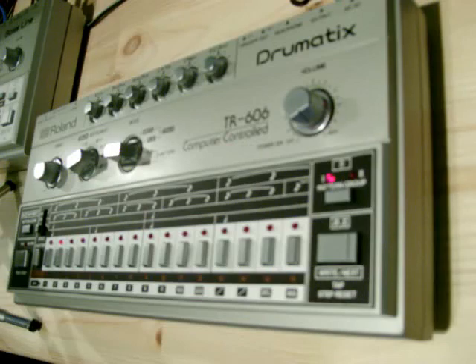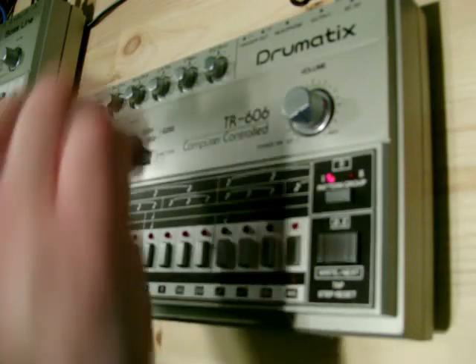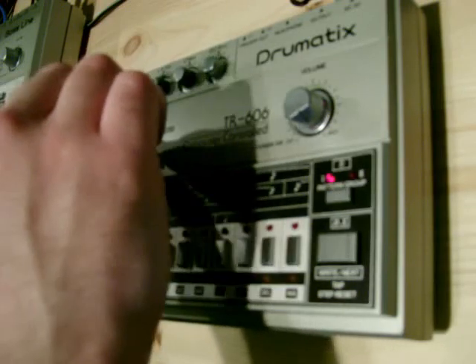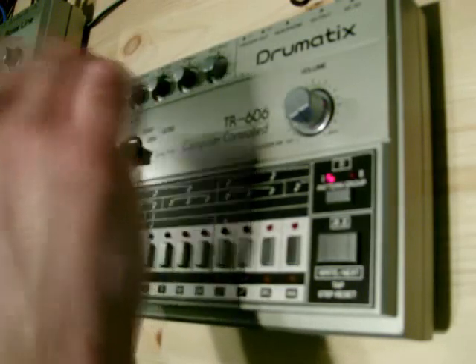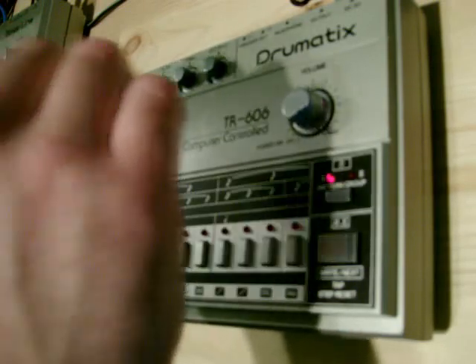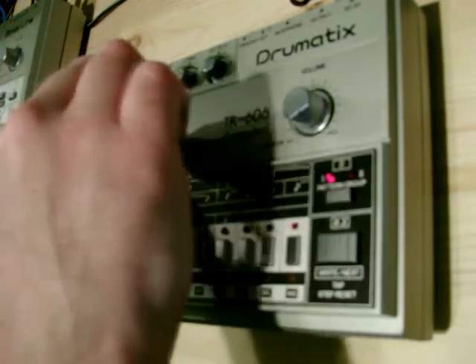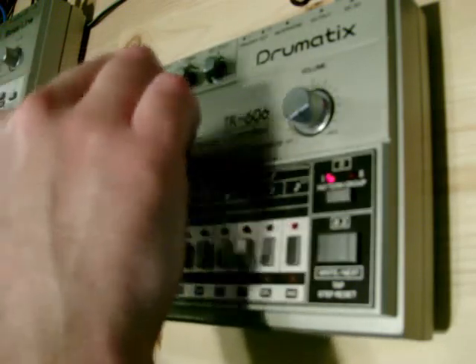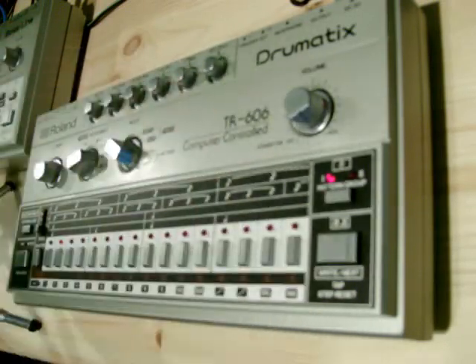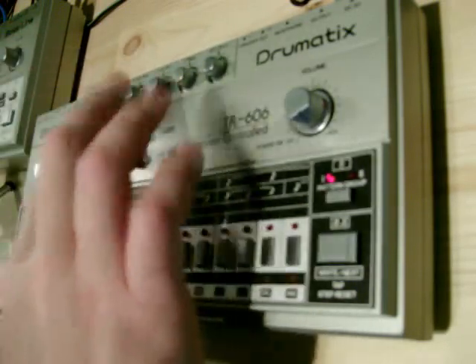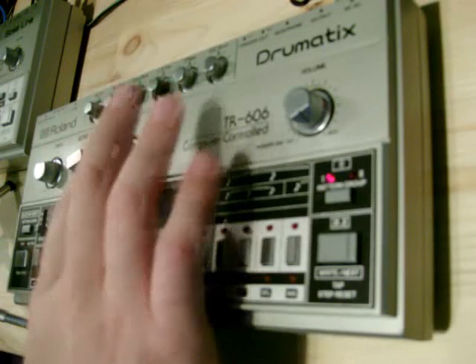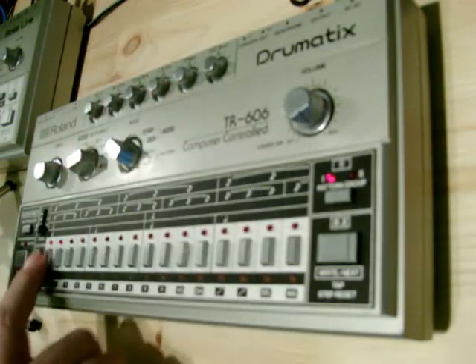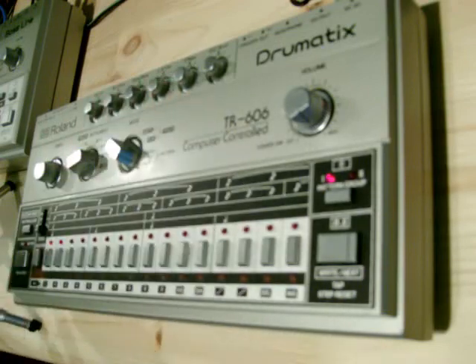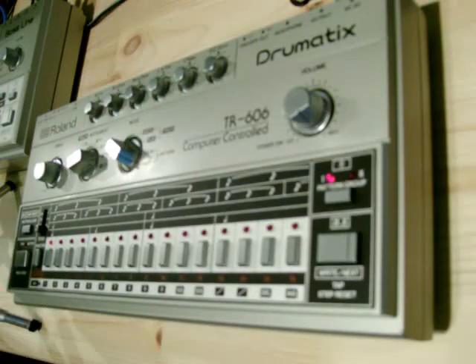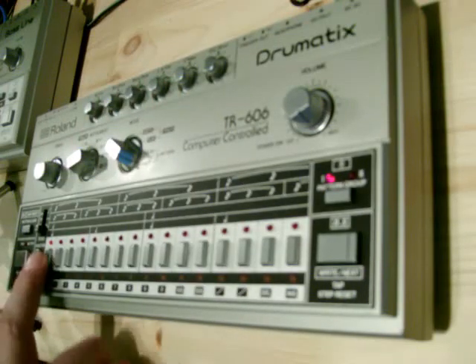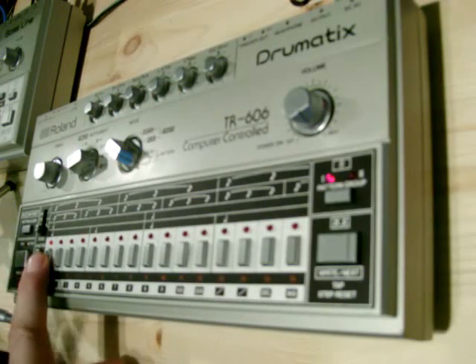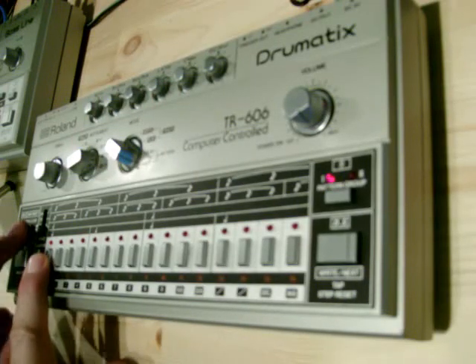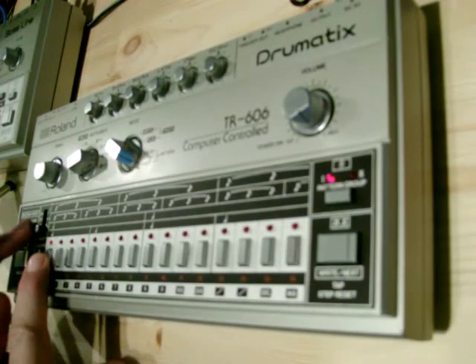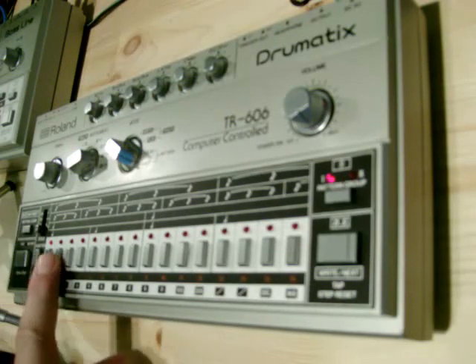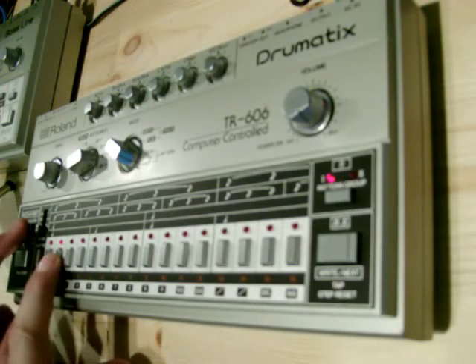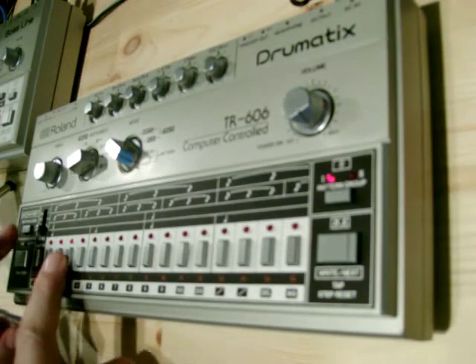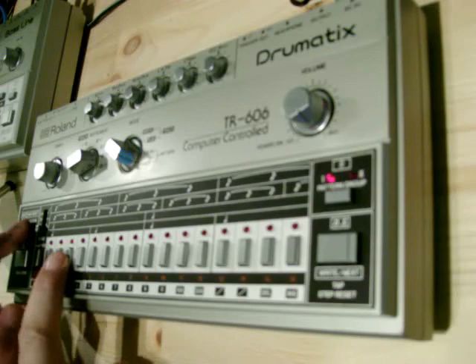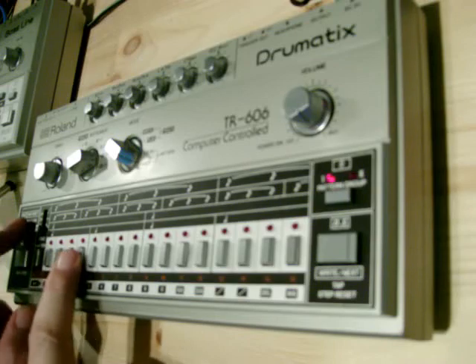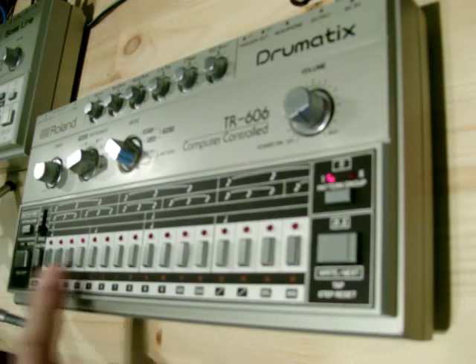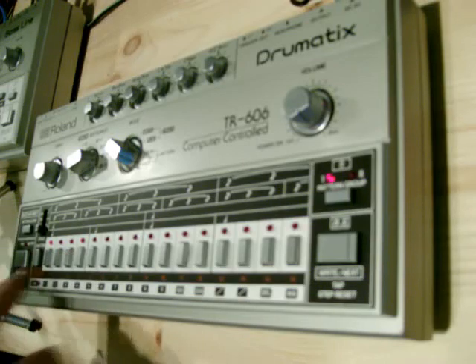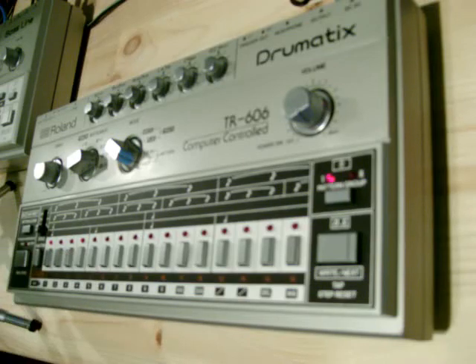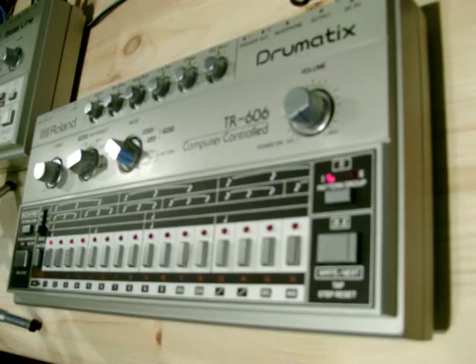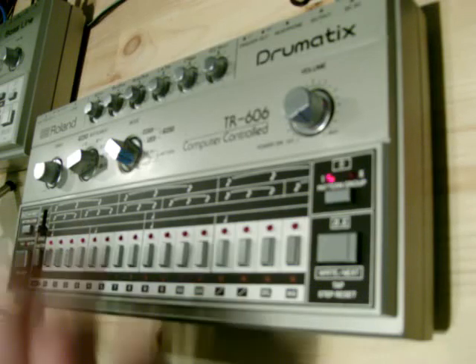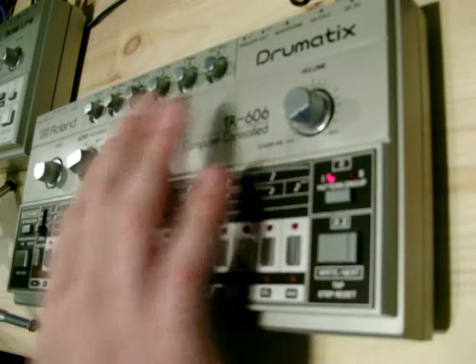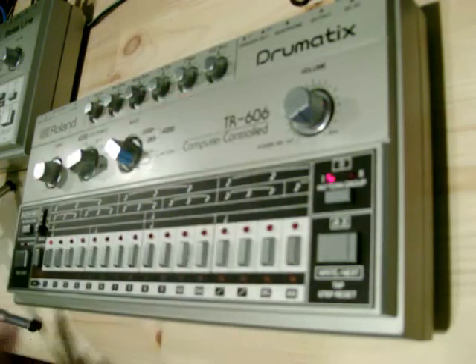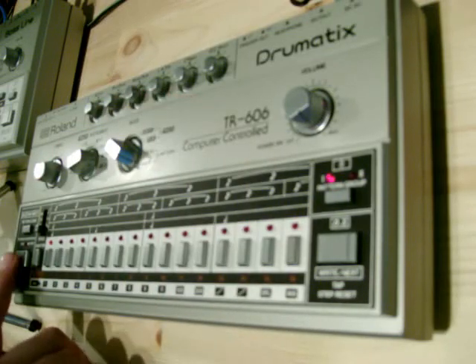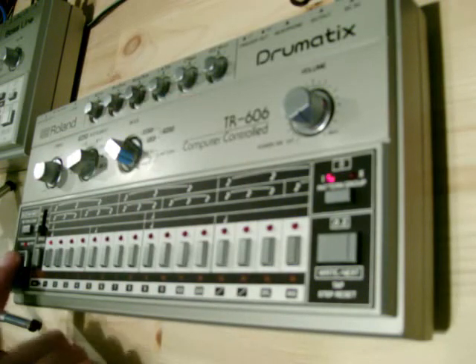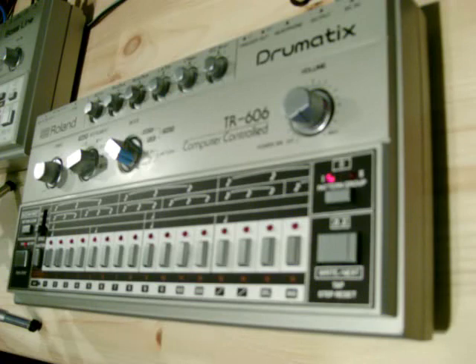I'll show you how to program some patterns. First I'll switch it to write mode, select the pattern I want. I'm going to hold the pattern and press pattern clear just to clear out the first four, and put it into the first pattern in write mode. I press run/stop and it starts.